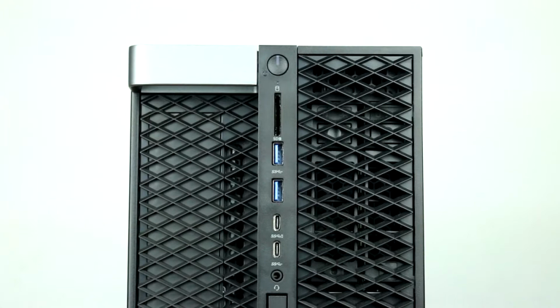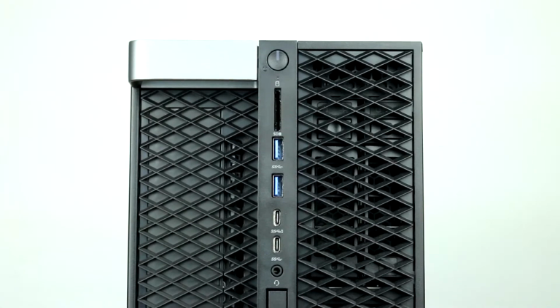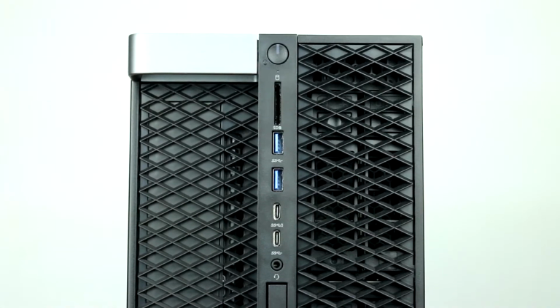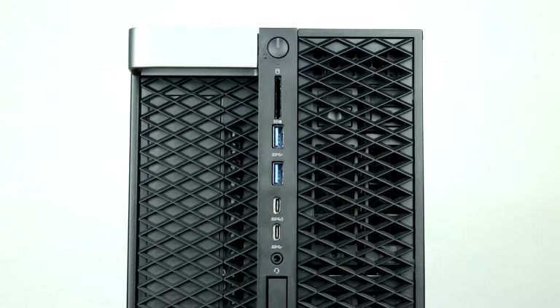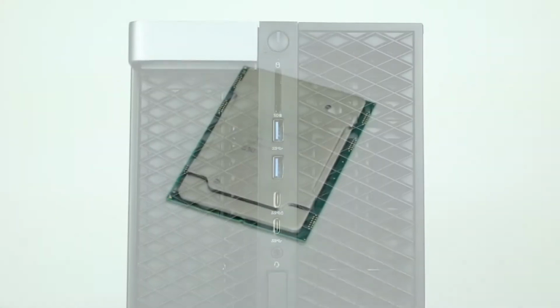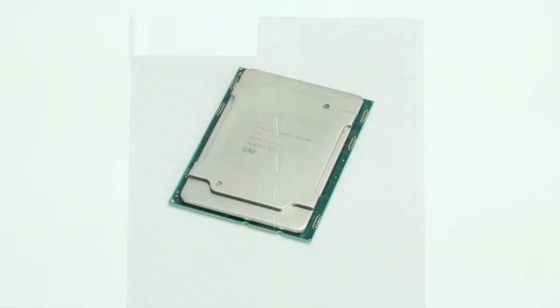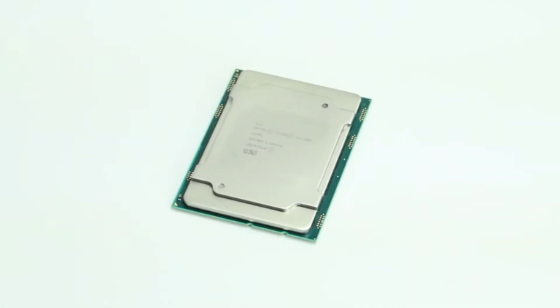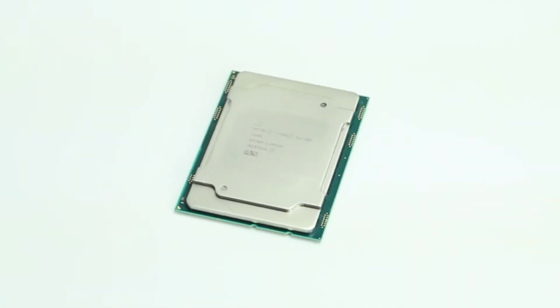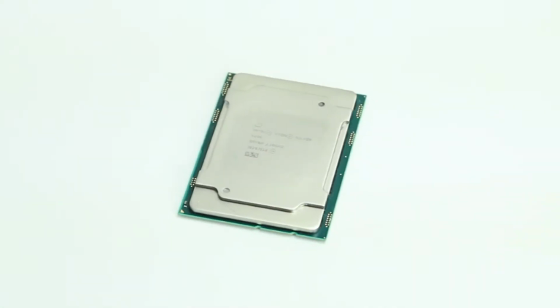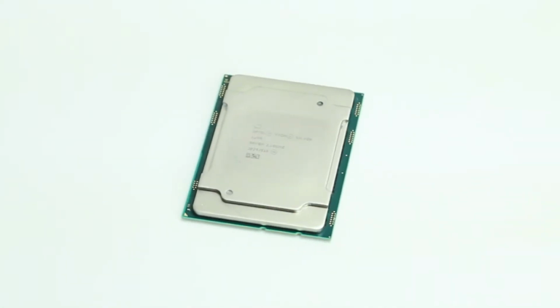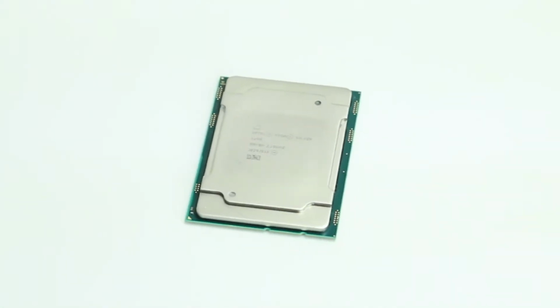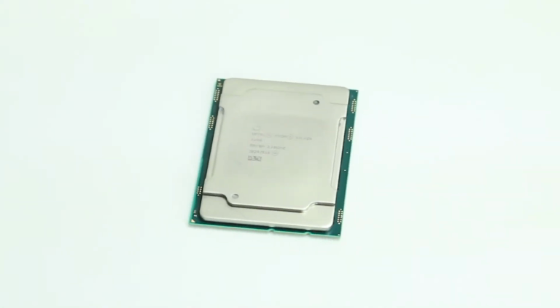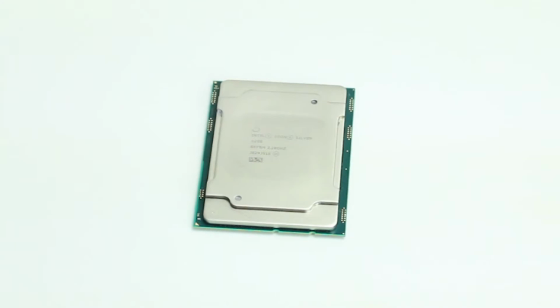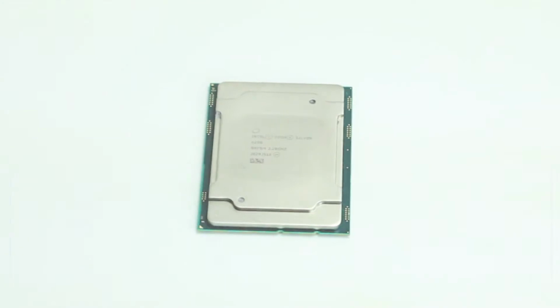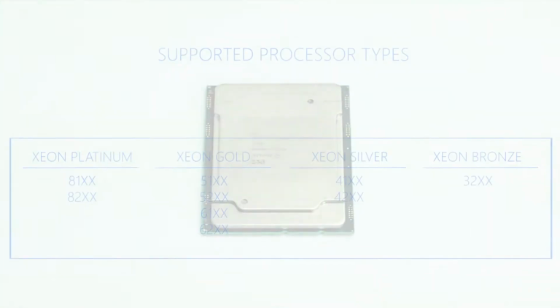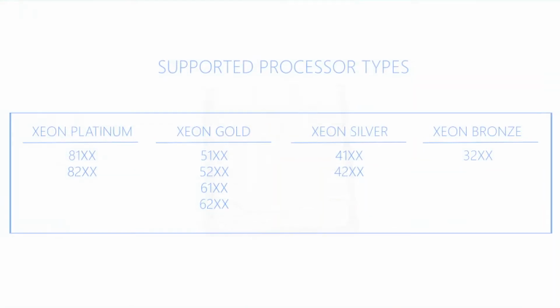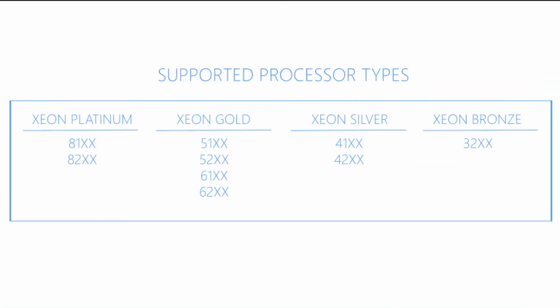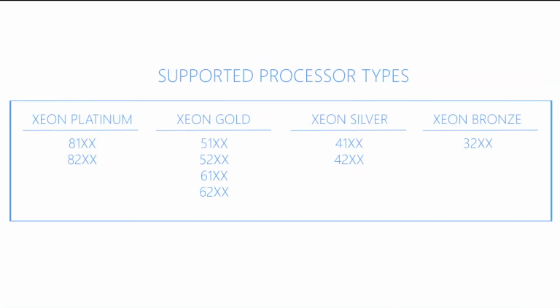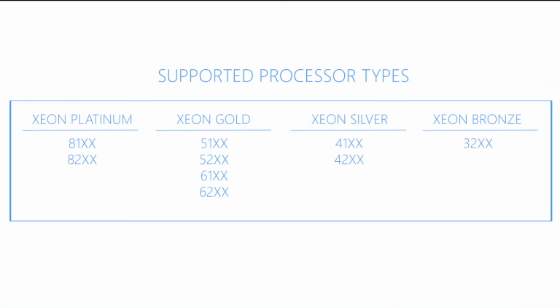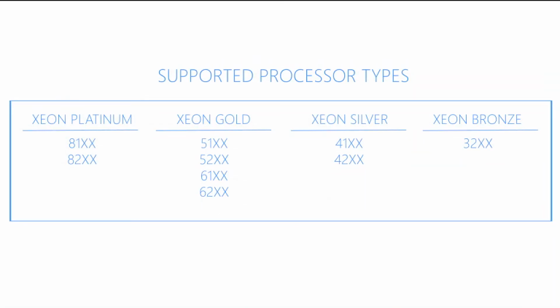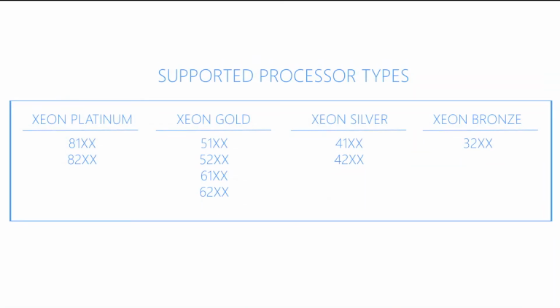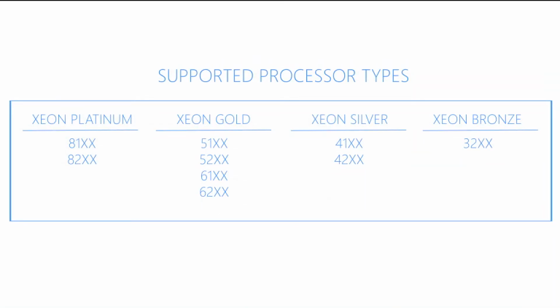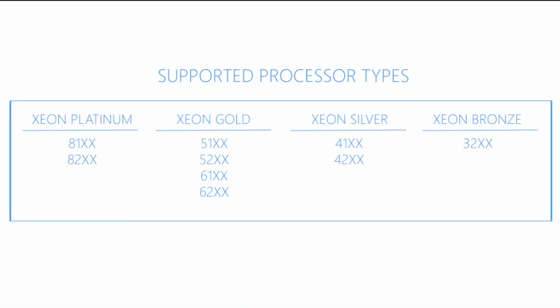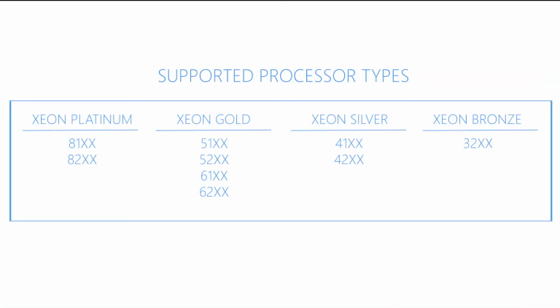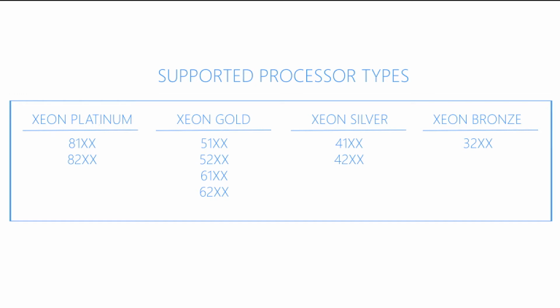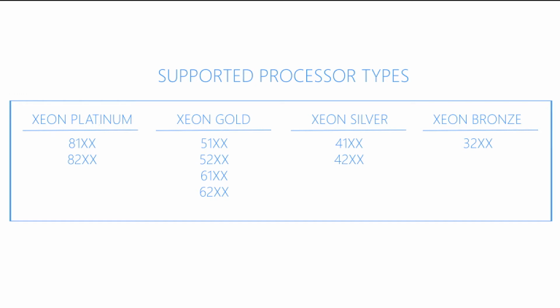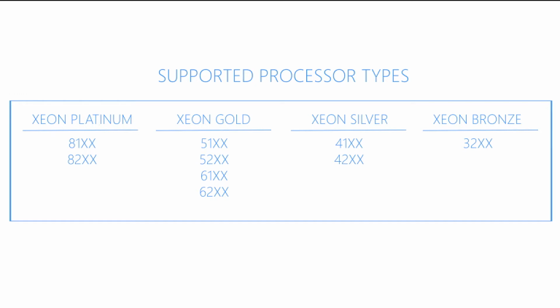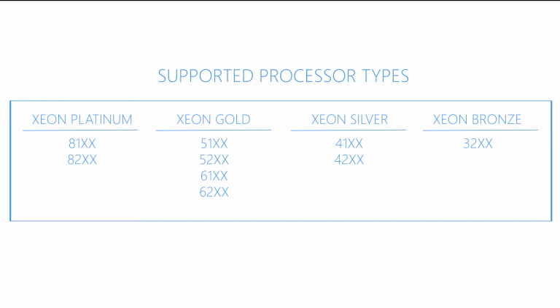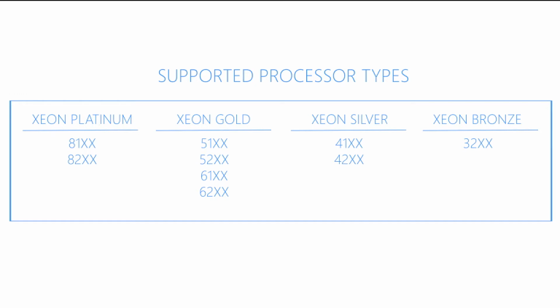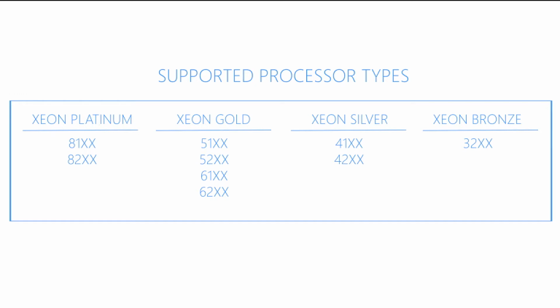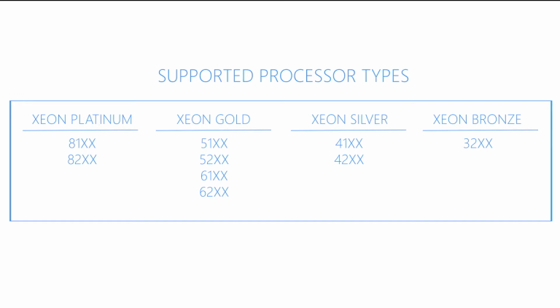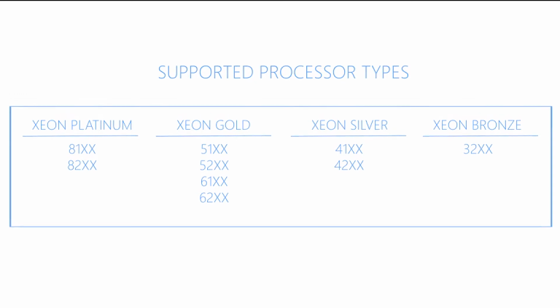For this installation, you will need a Torx head screwdriver. The 7820 workstation can support one or two Intel Xeon scalable processor family CPUs with up to 28 cores per processor. Compatible processors are listed on the screen.